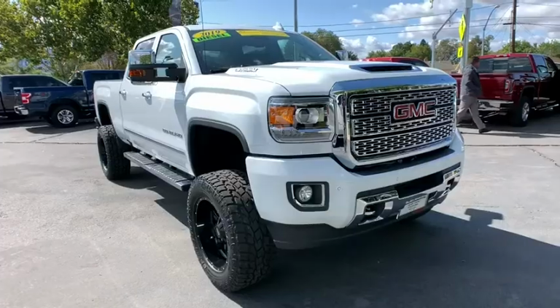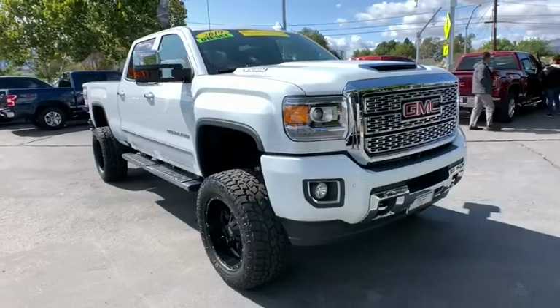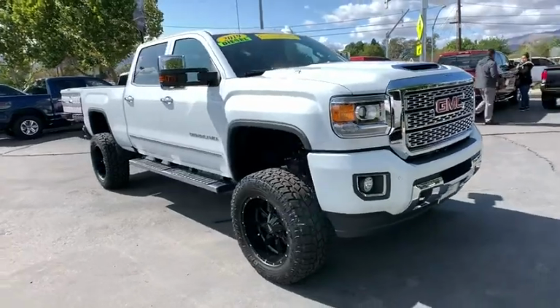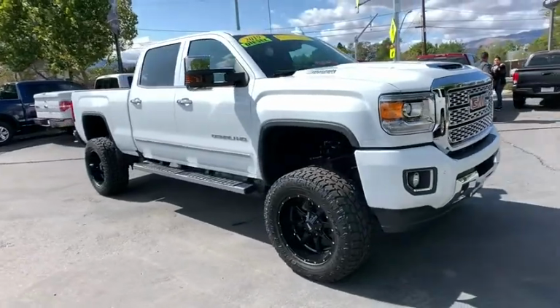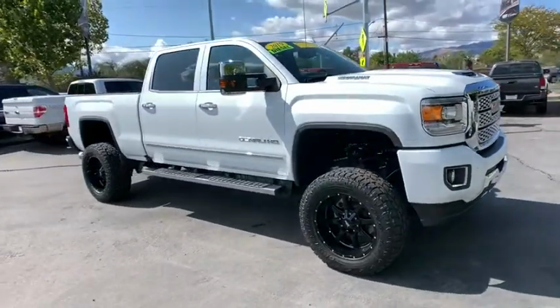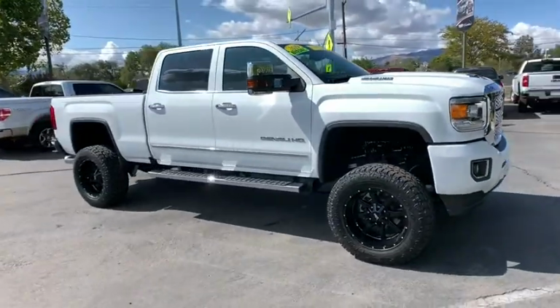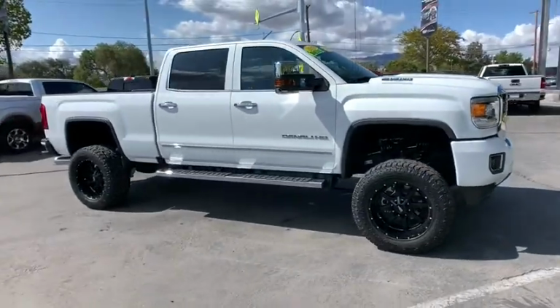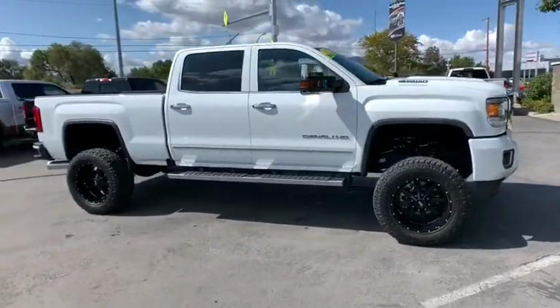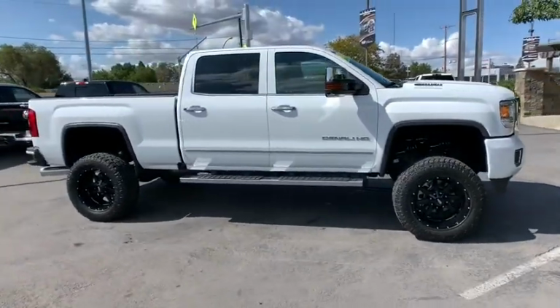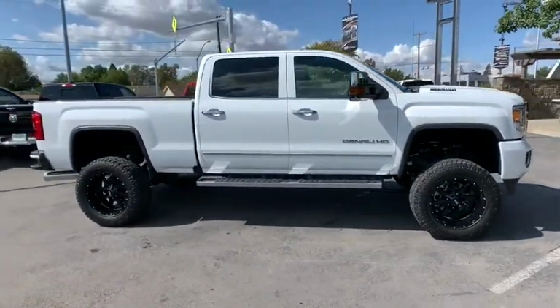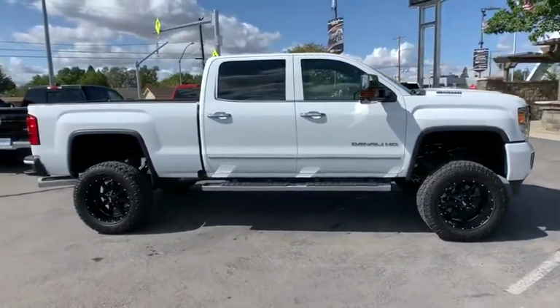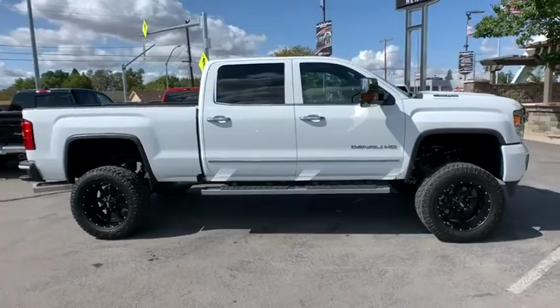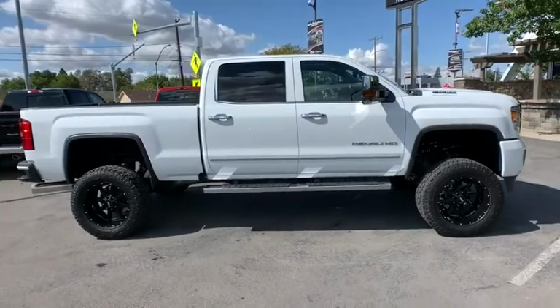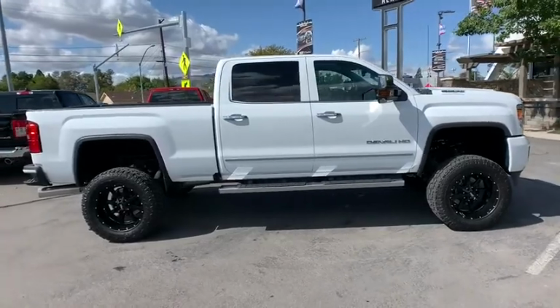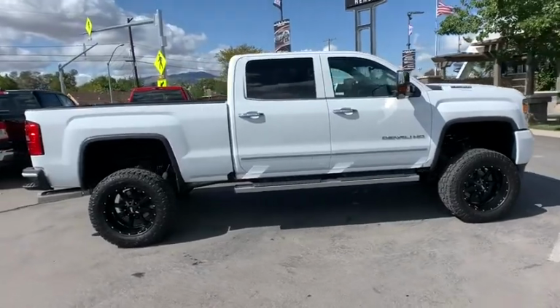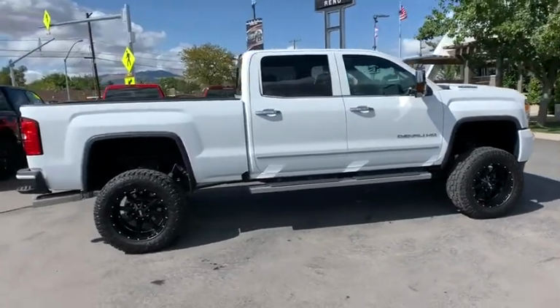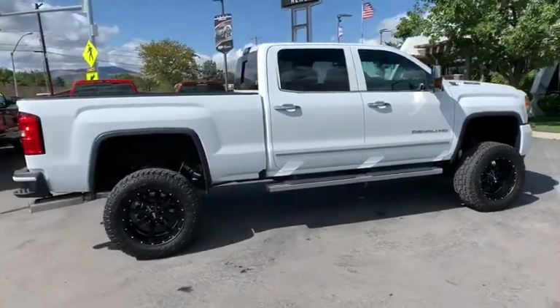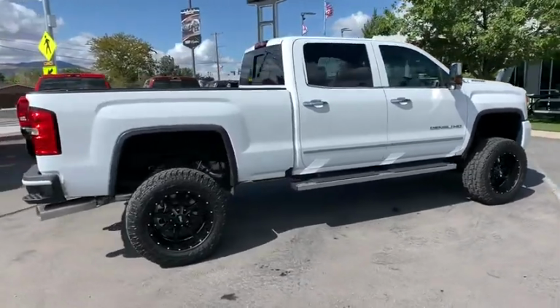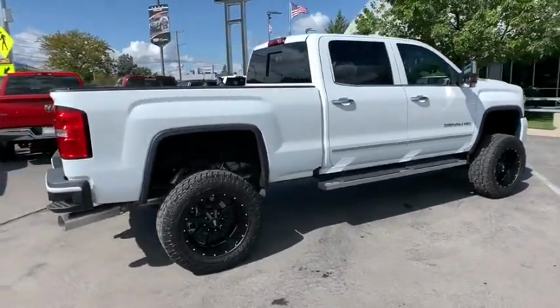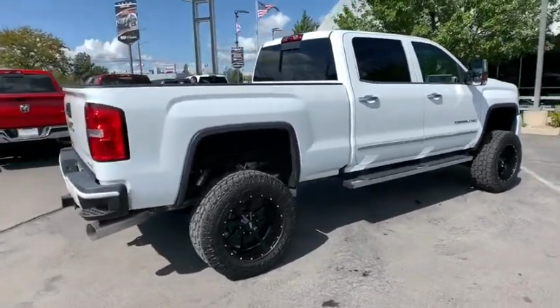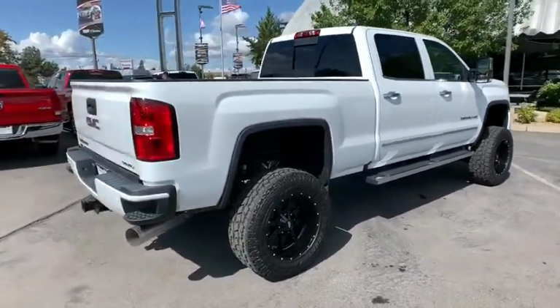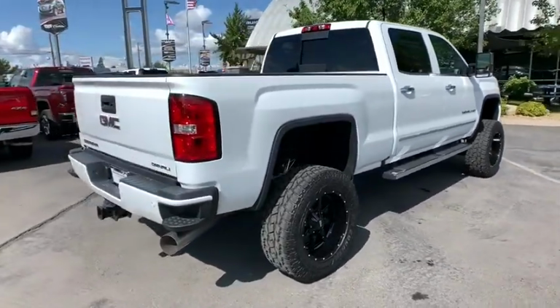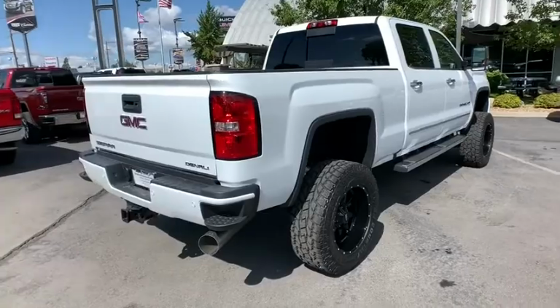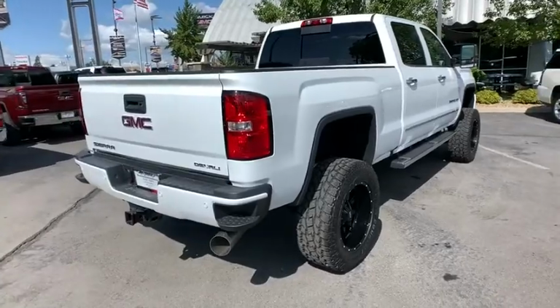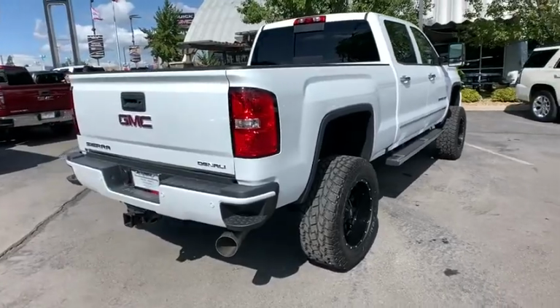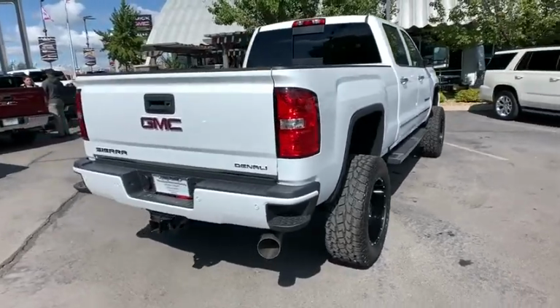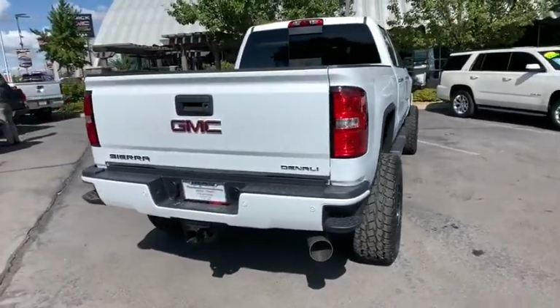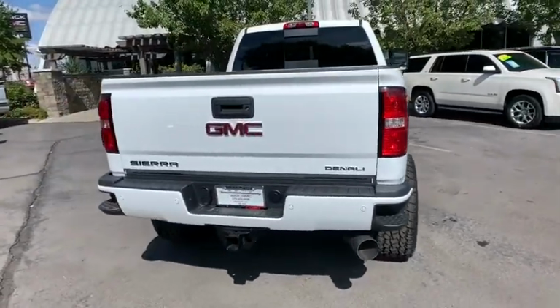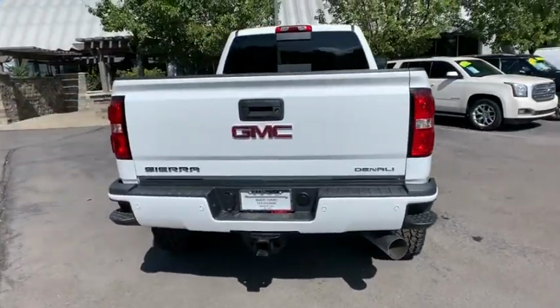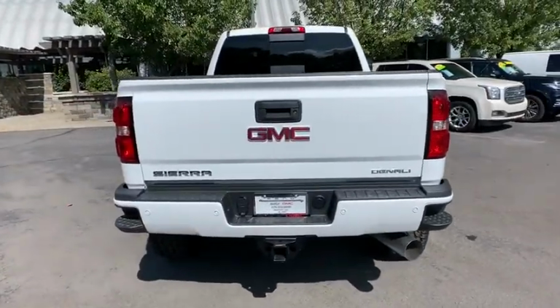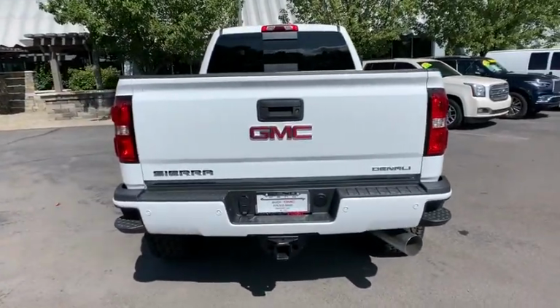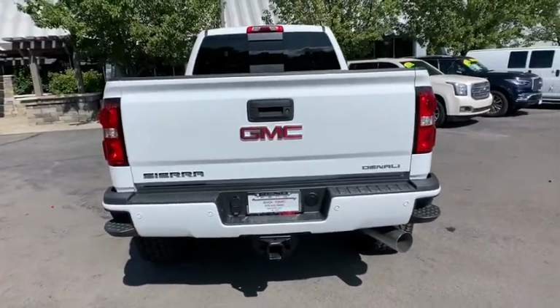We are pleased to show you the 2019 GMC Sierra 2500 HD. The GMC Sierra 2500 HD has all your workhorse basics covered. Here are some of this vehicle's great options.